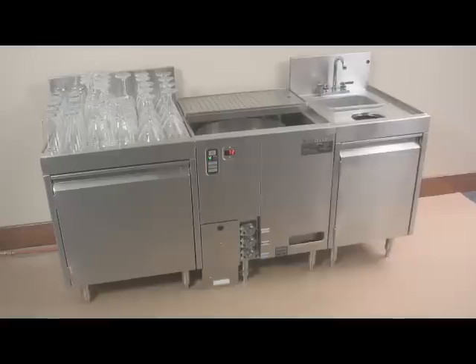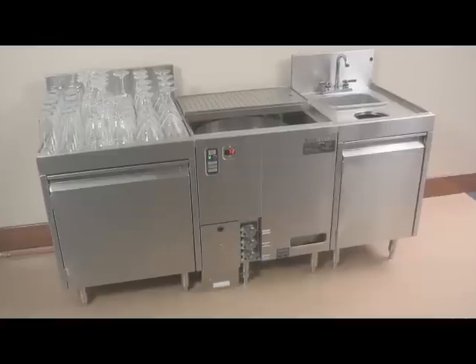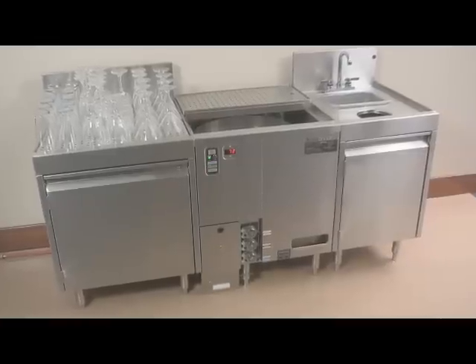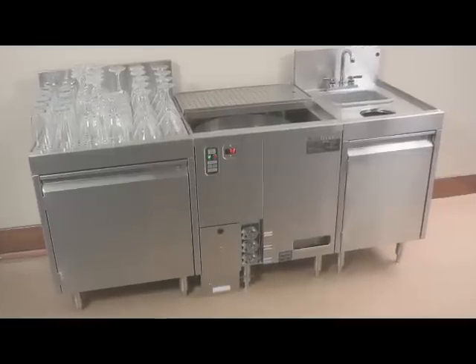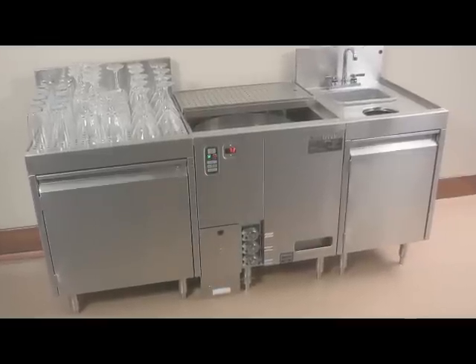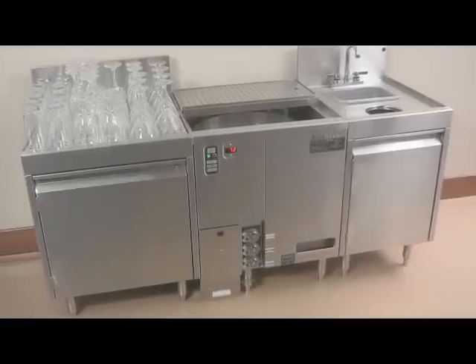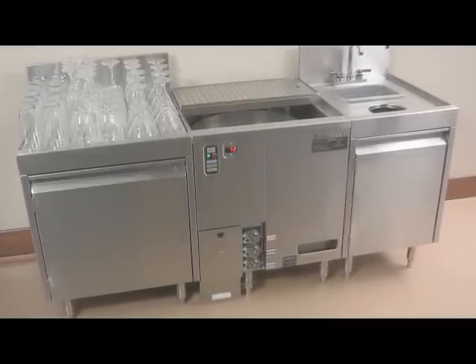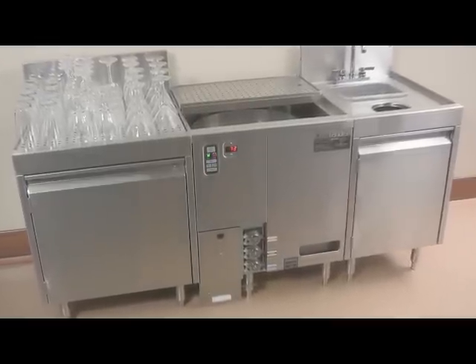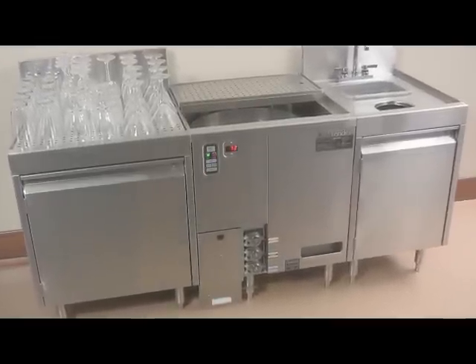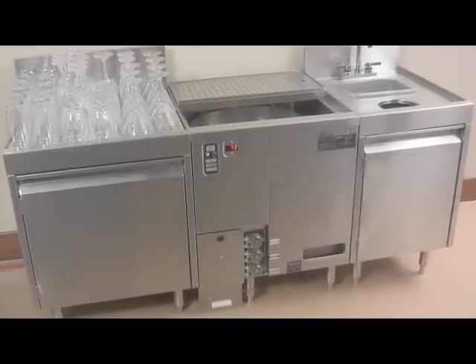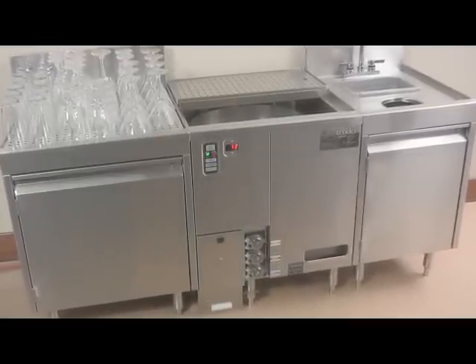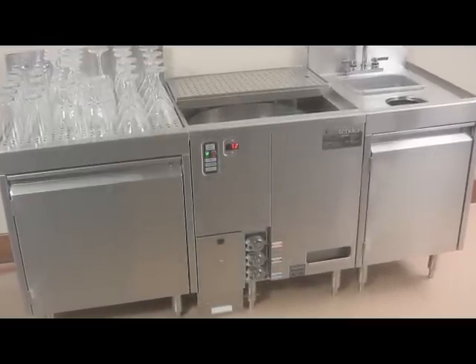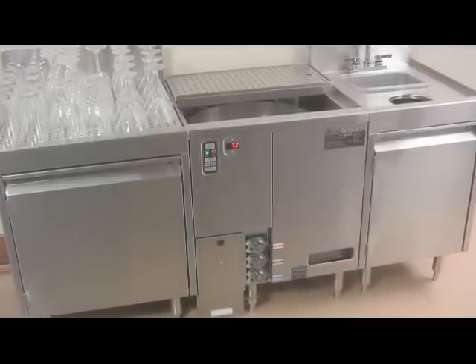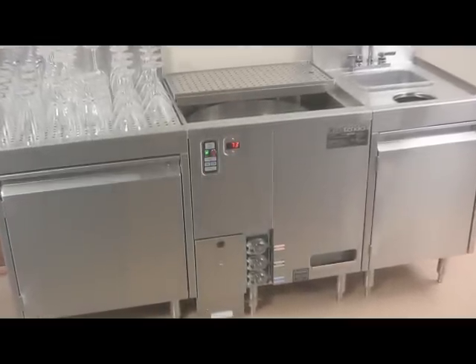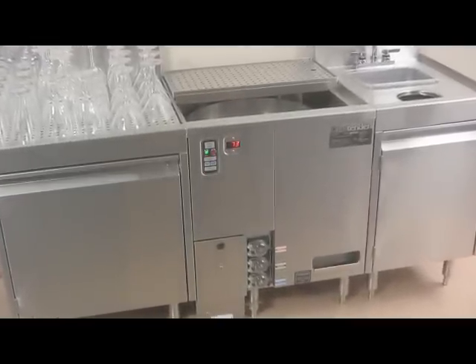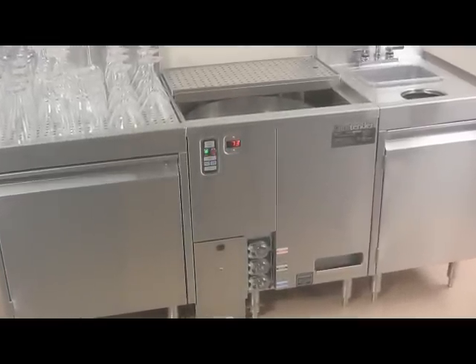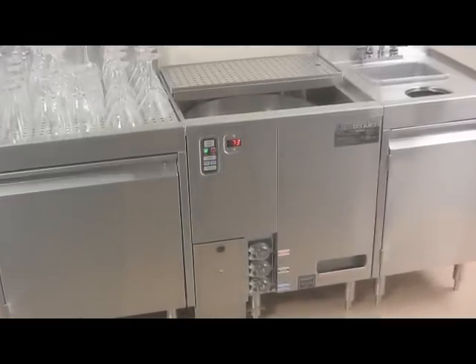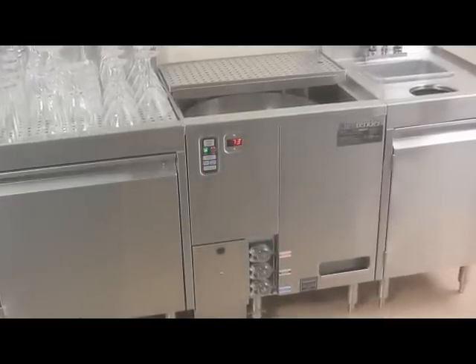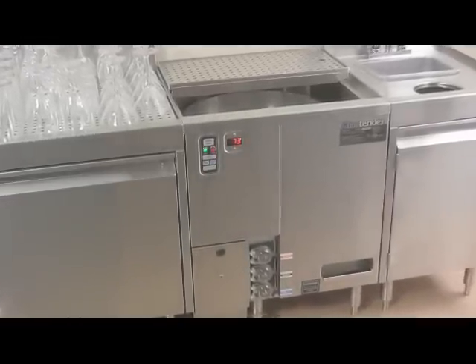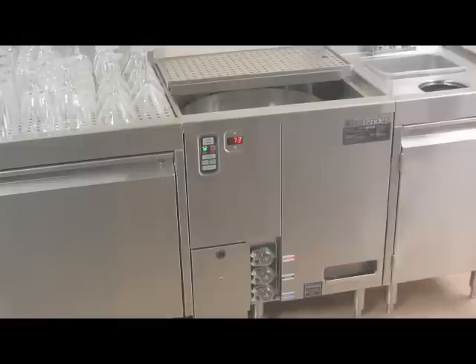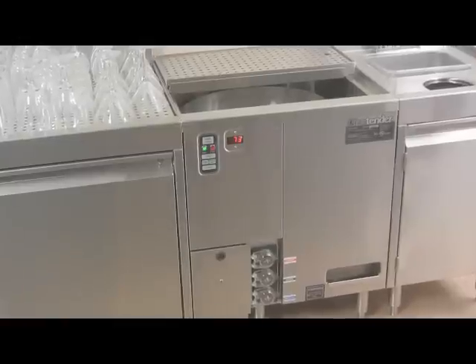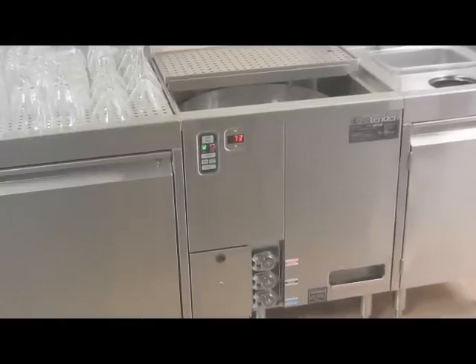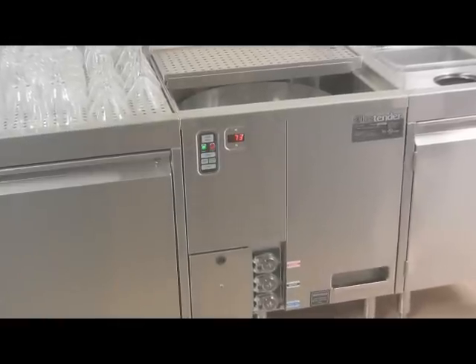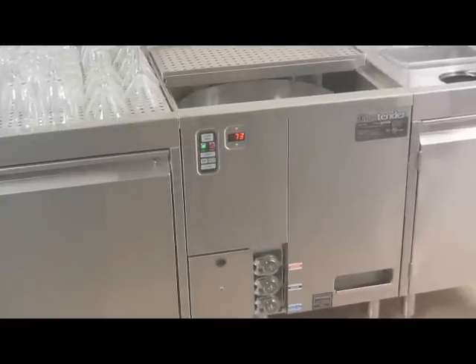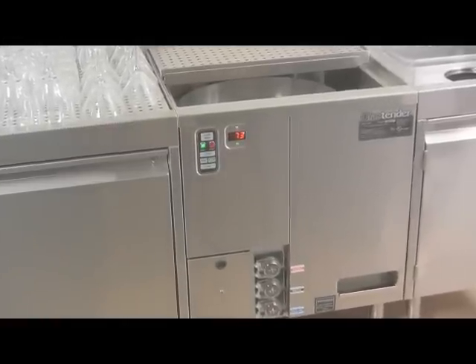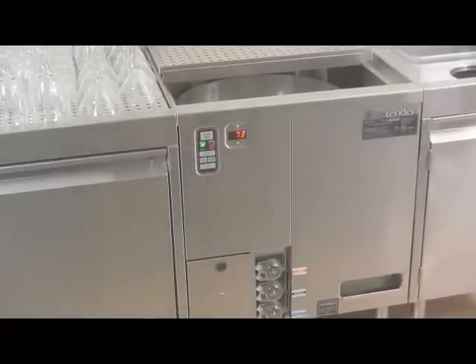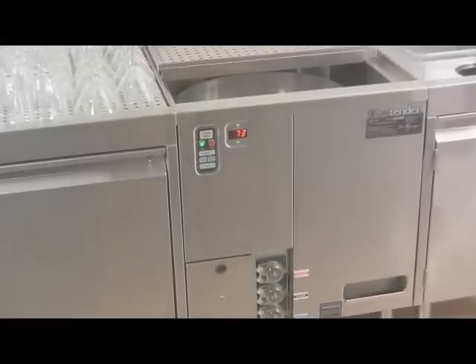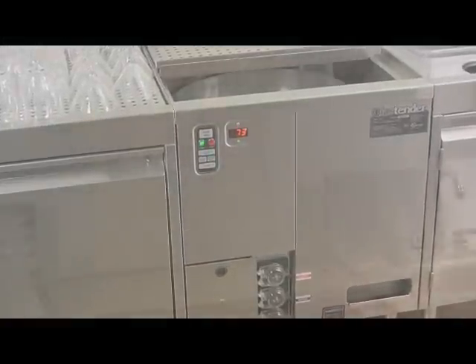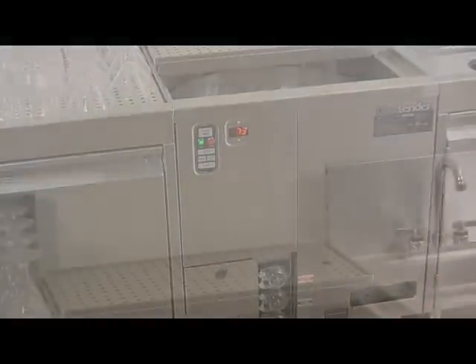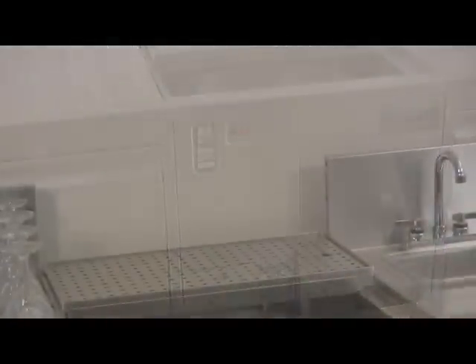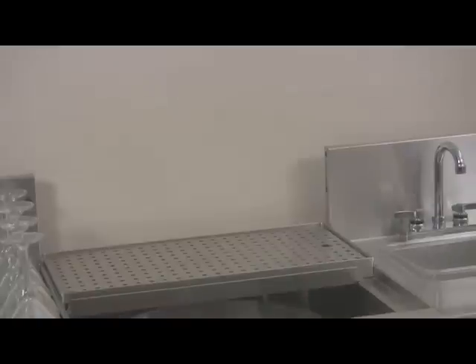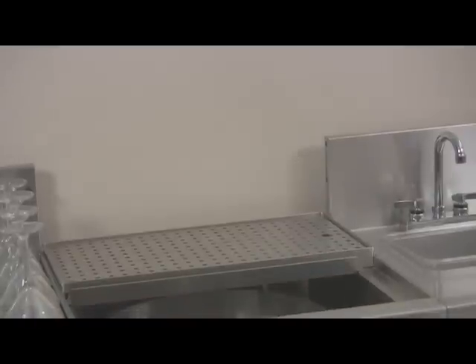The GW24 Rotary Glass Washer is a unique glass washer that combines the efficient water and chemical consumption of a fill-and-dump glass washer with the convenient operating features of a rotary glass washer.